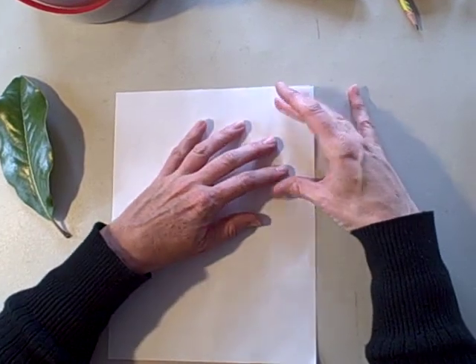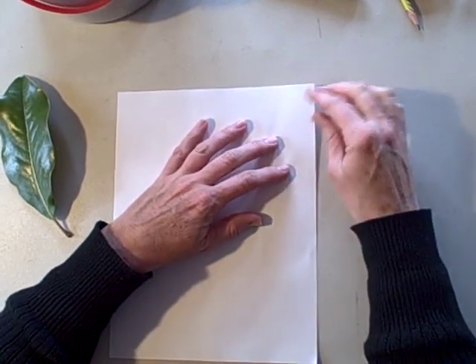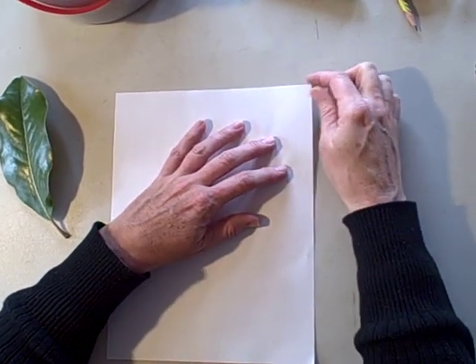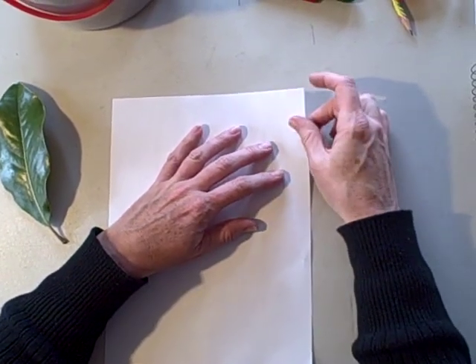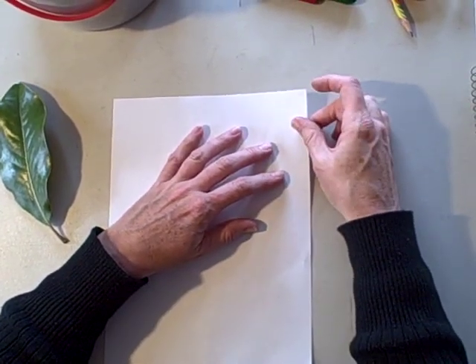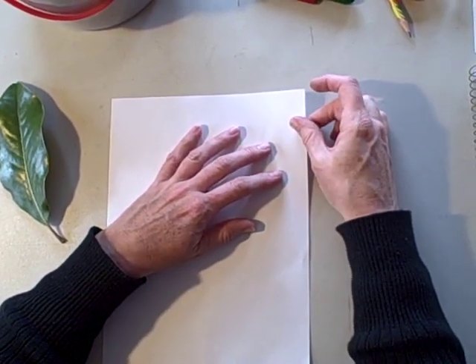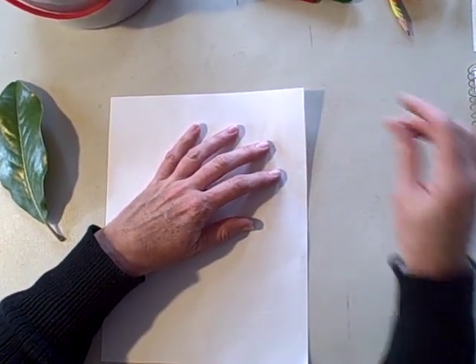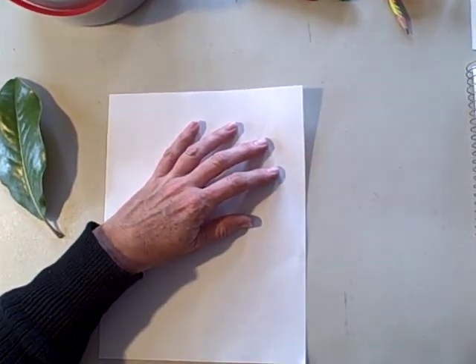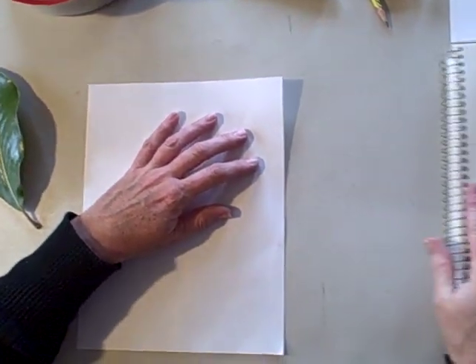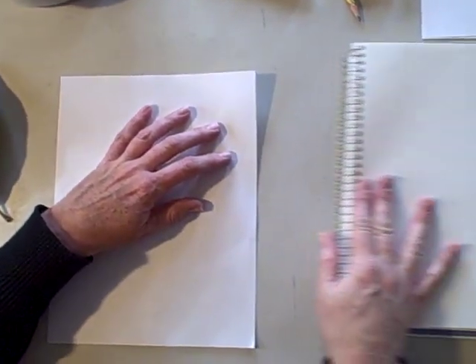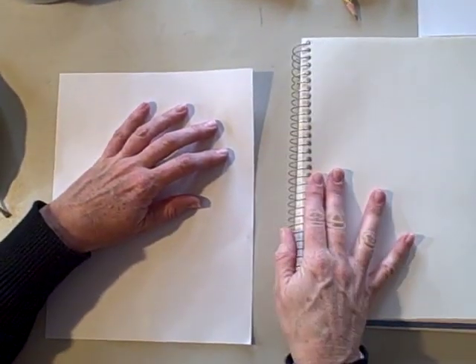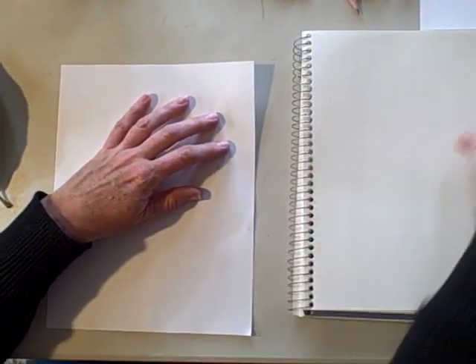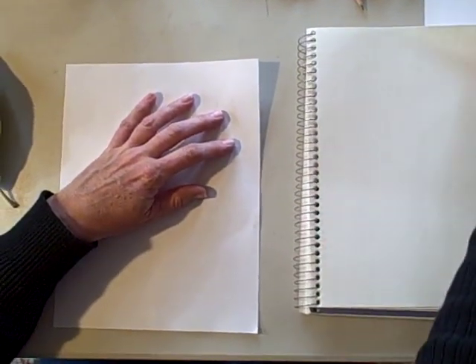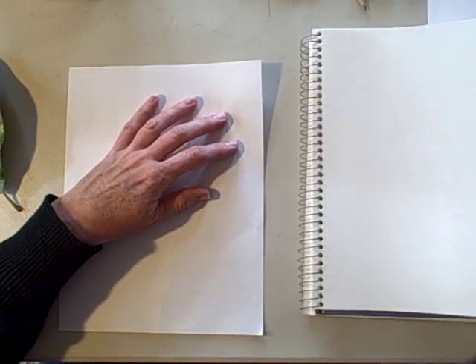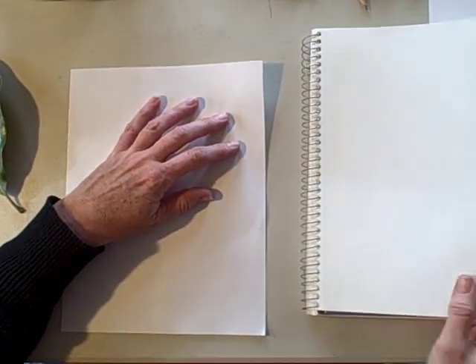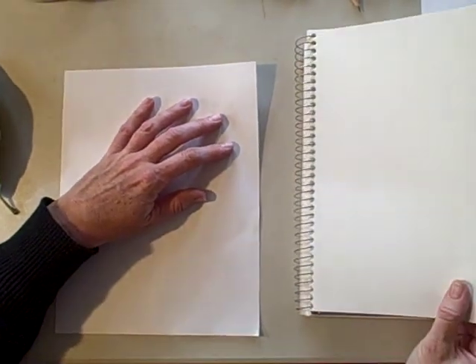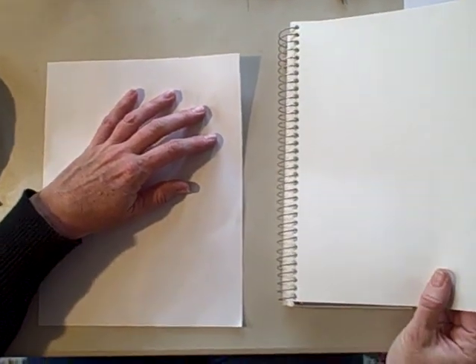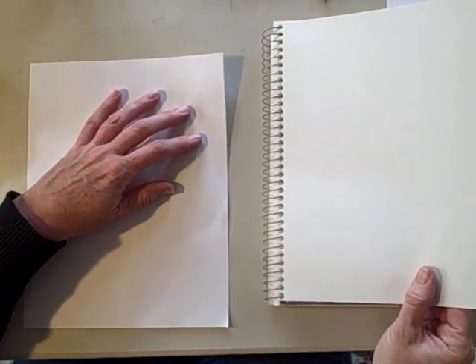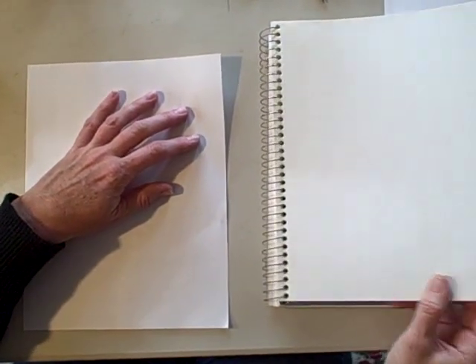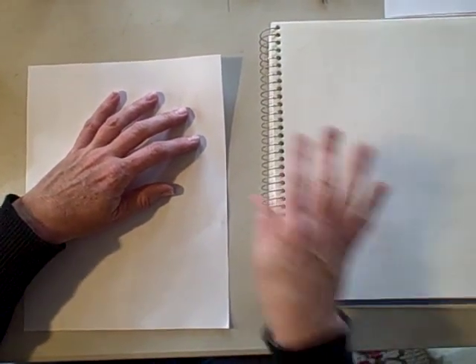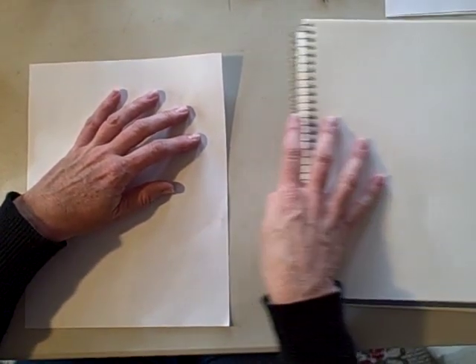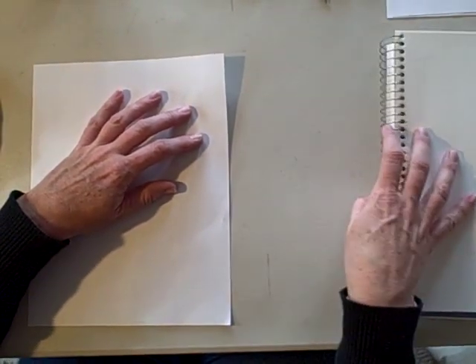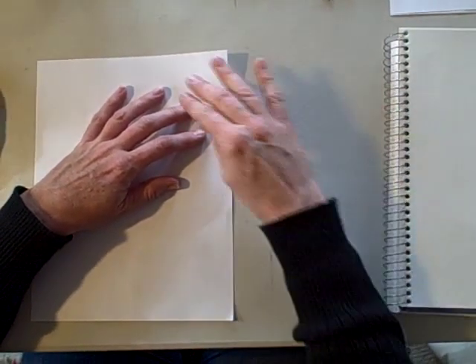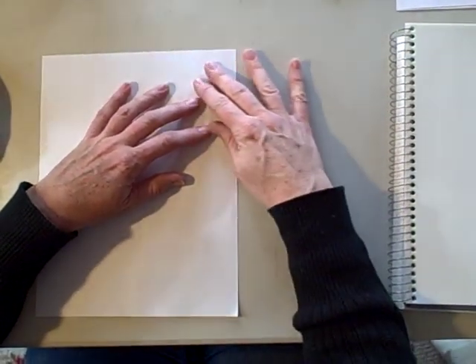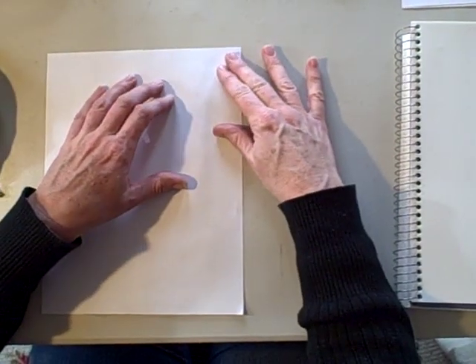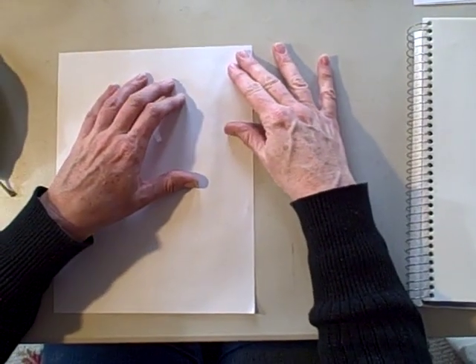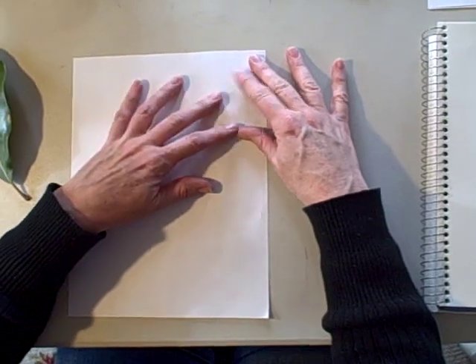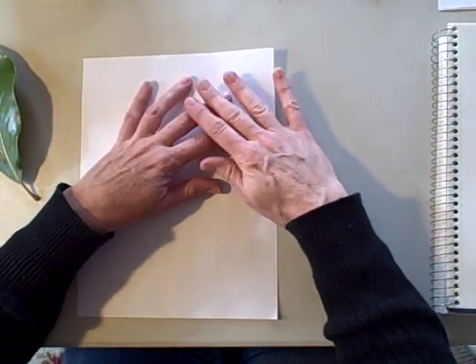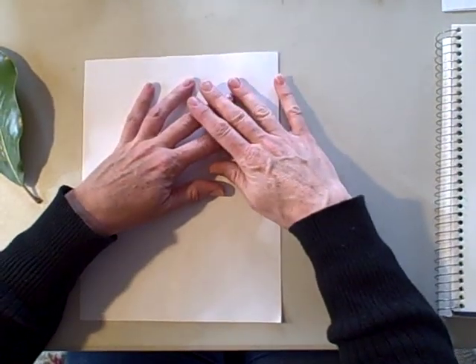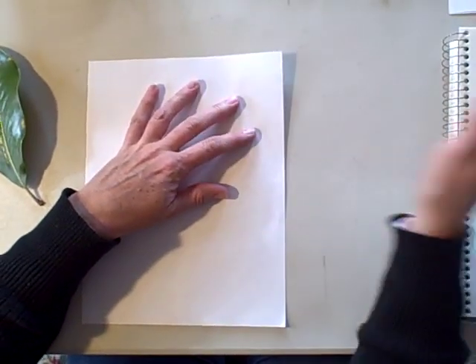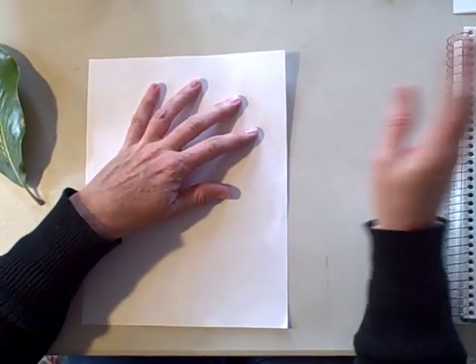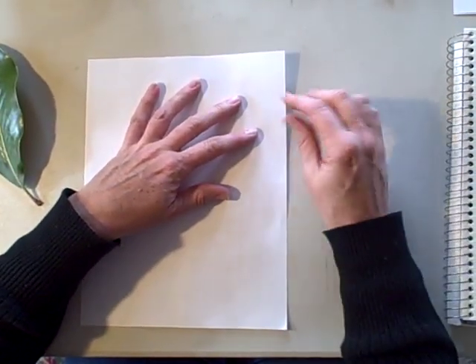I am using copier paper because my nature journal pages are too thick to really get a good rubbing. So I do my rubbings with copier paper and then I put the rubbing into the nature journal.